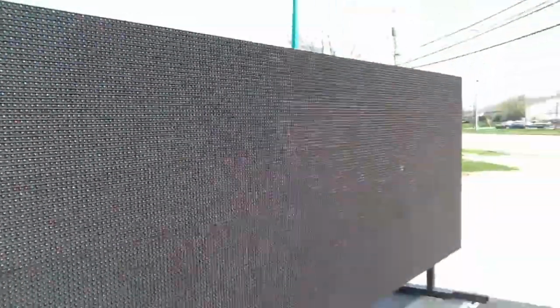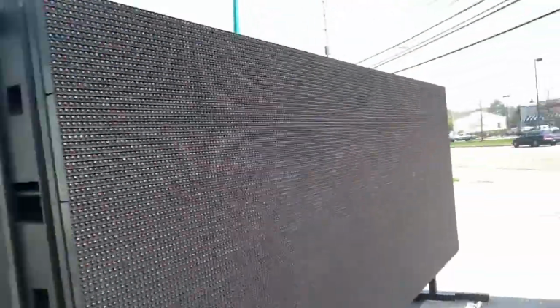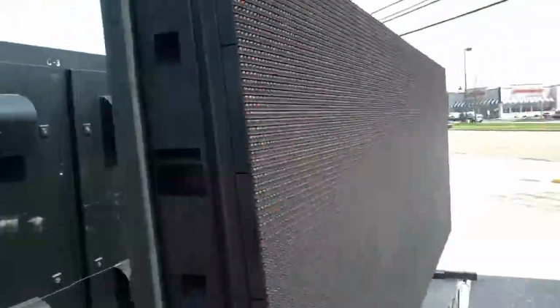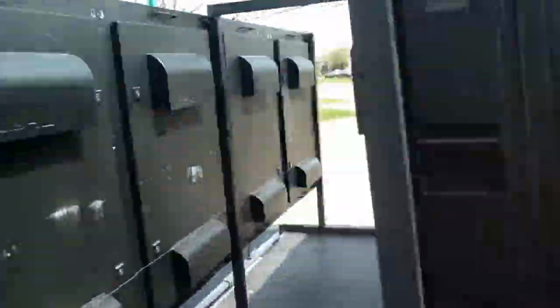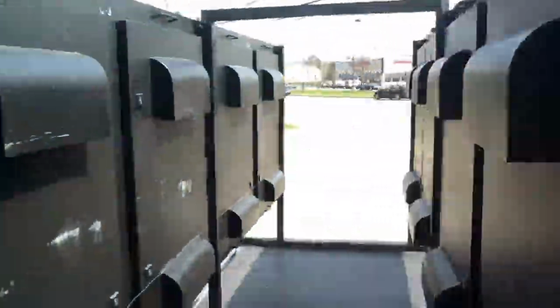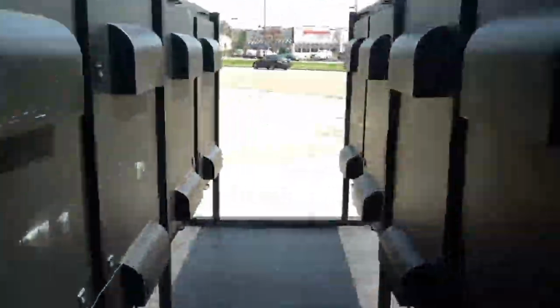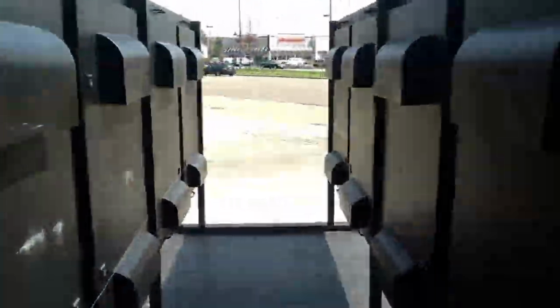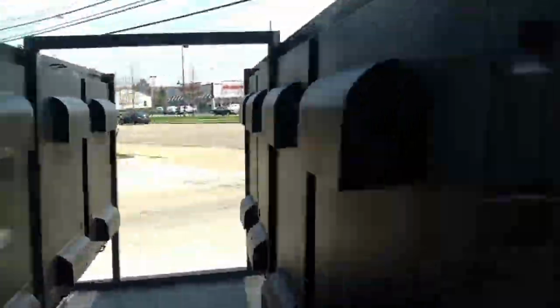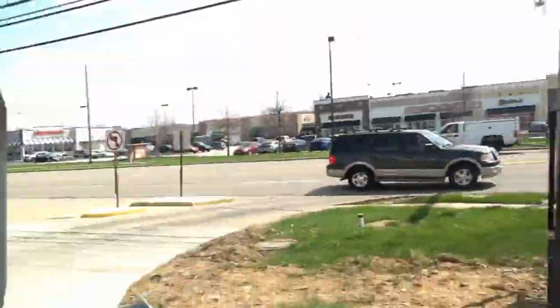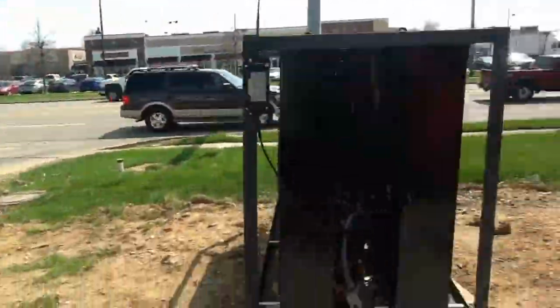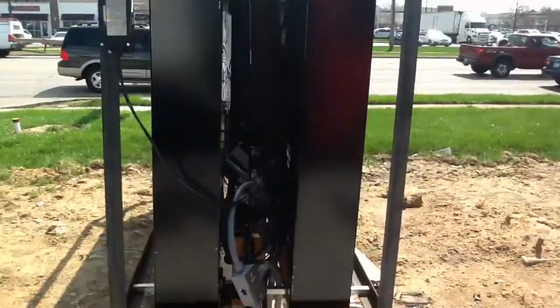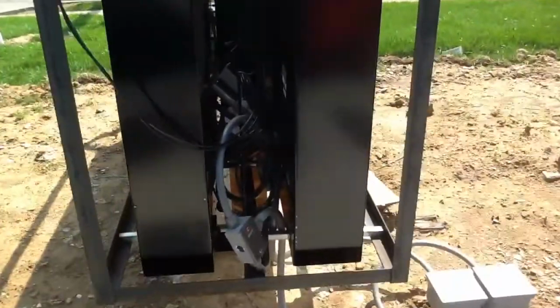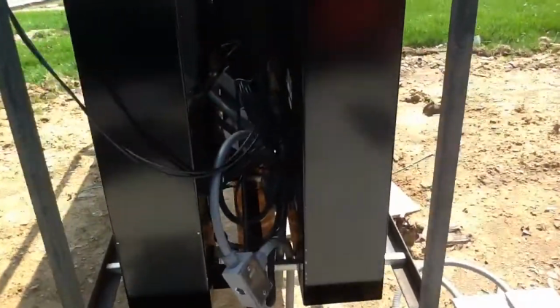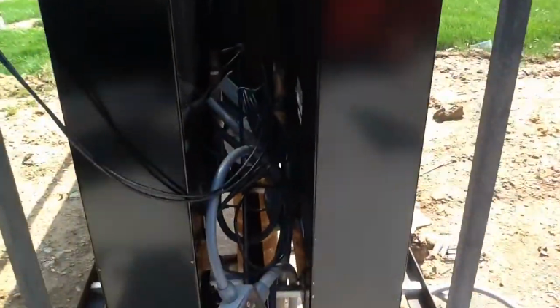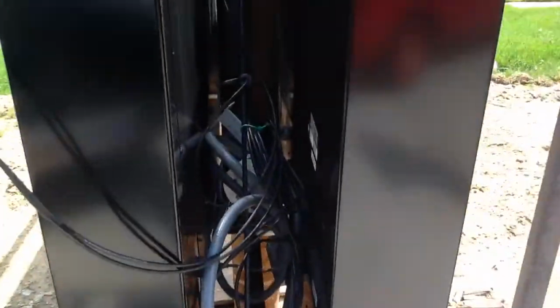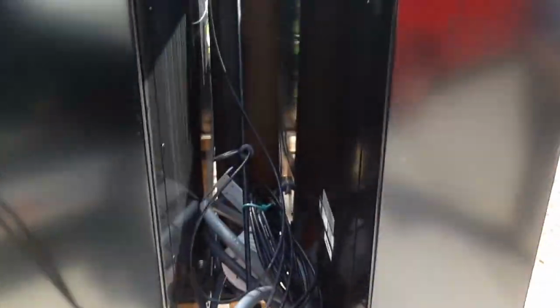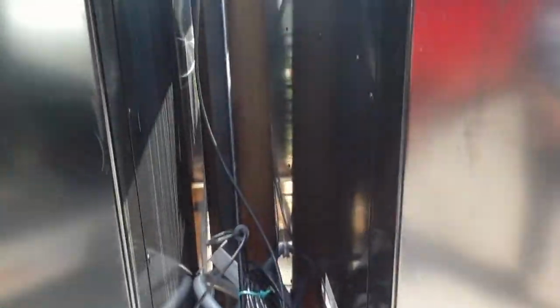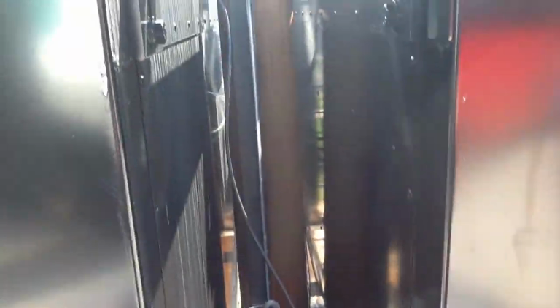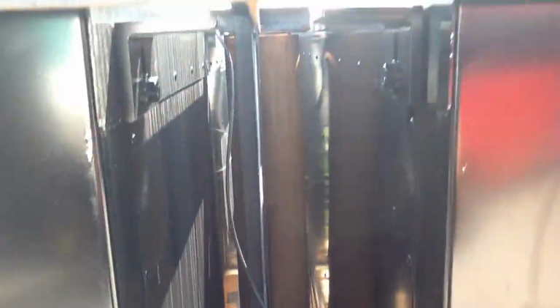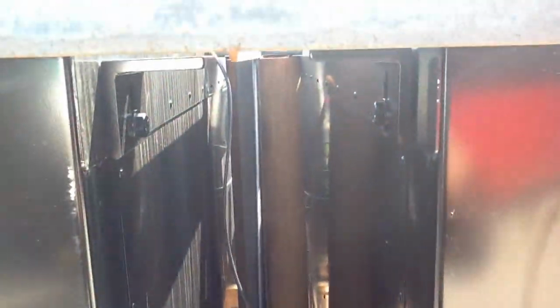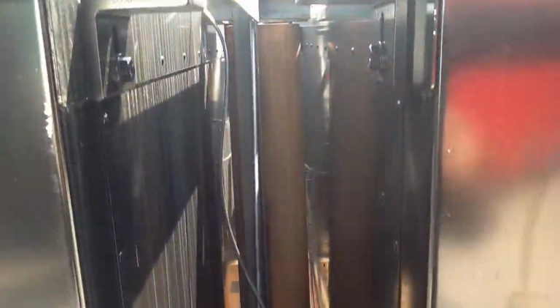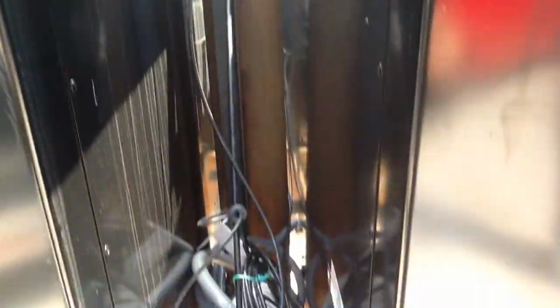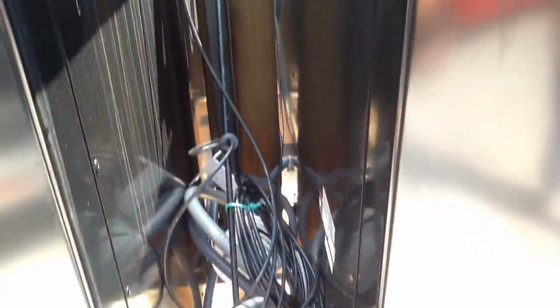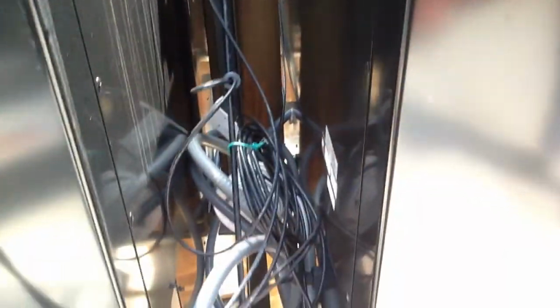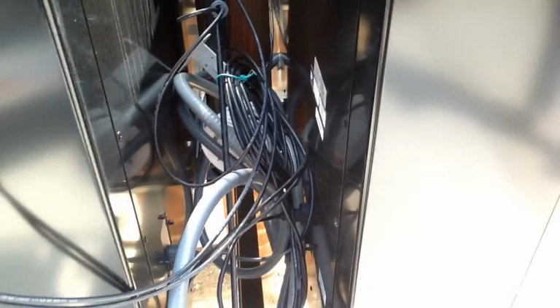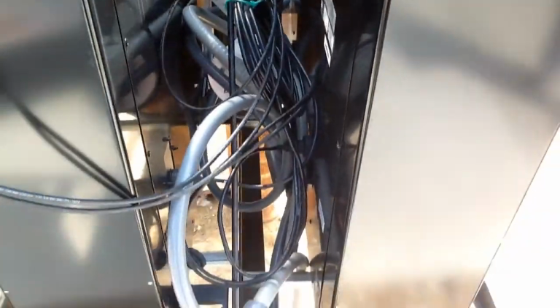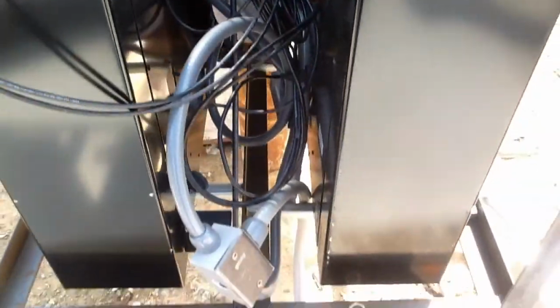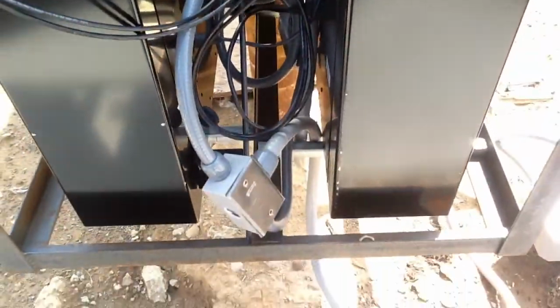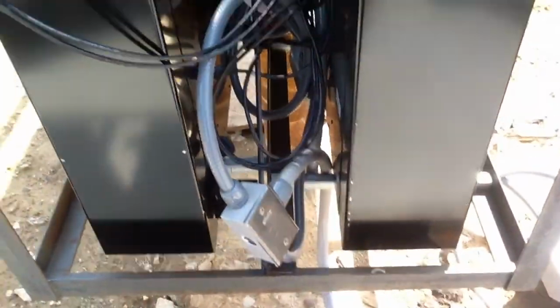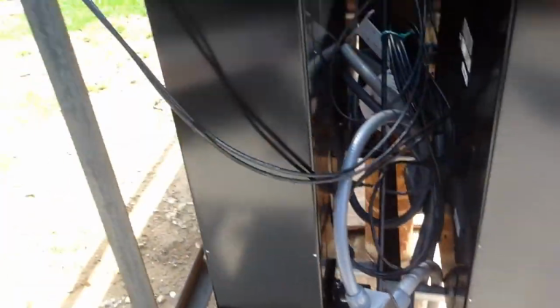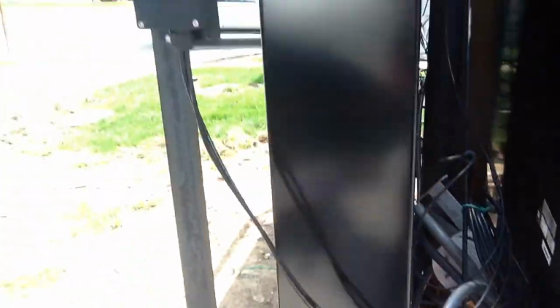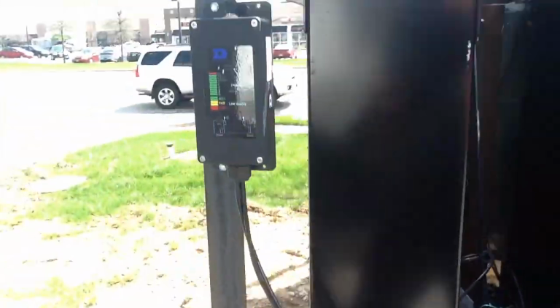I'm going to show you what's inside ours — nothing, it's clean. And I'm going to show you what's inside this one, and this is the one that's fixed here. As you can see, all these wires are points of issue.